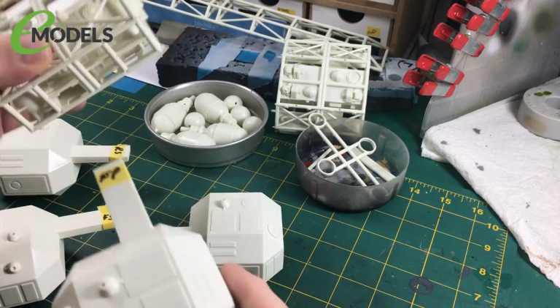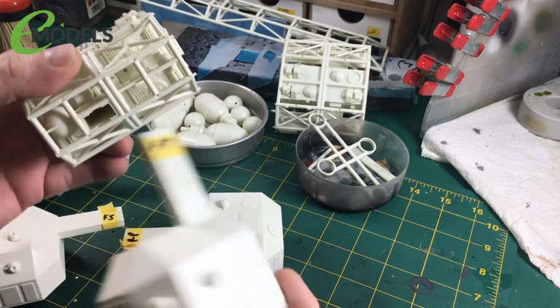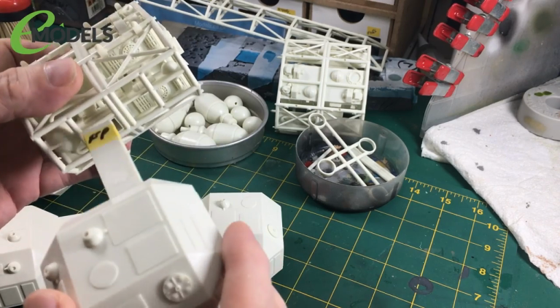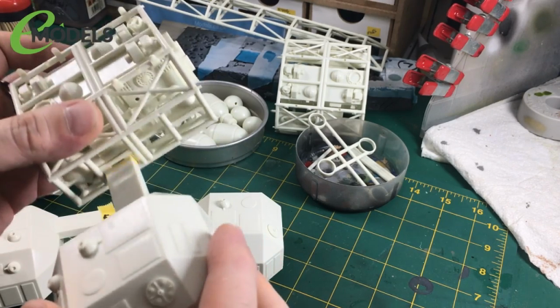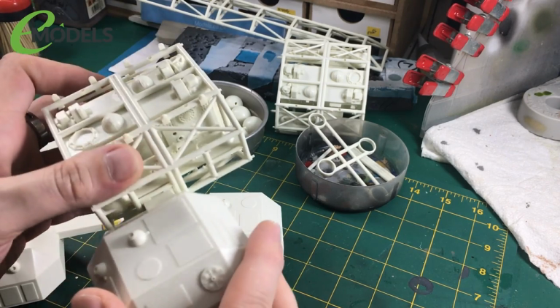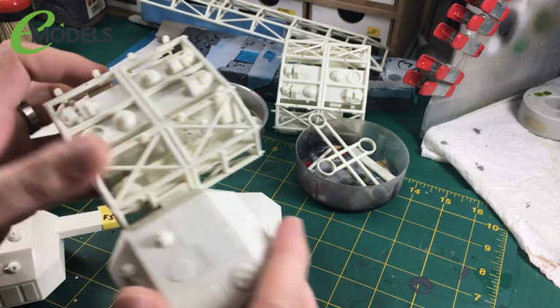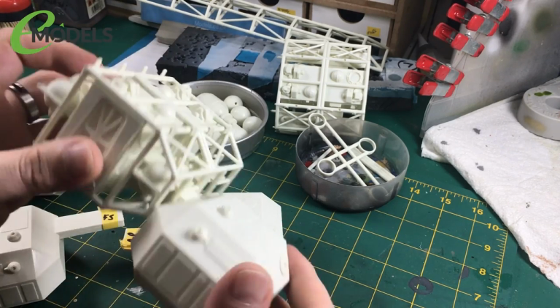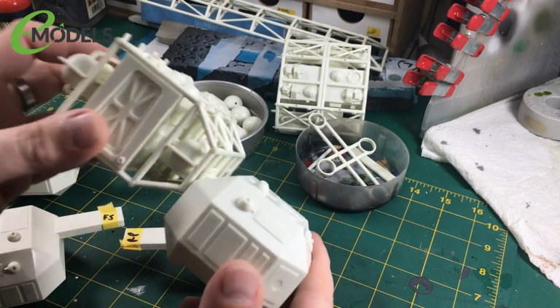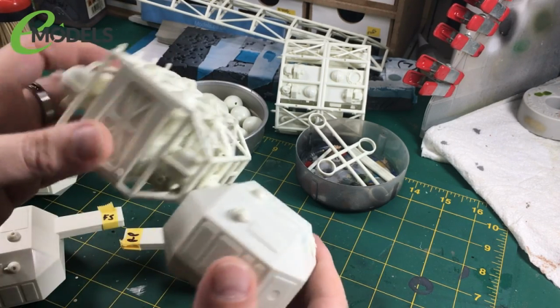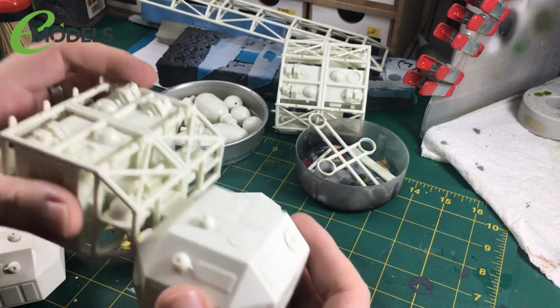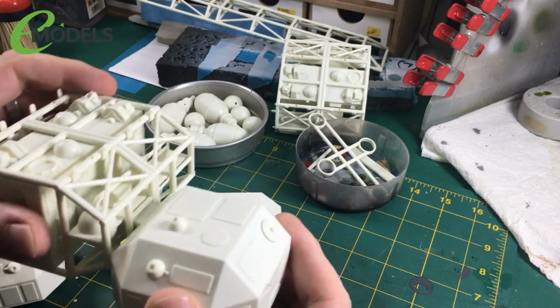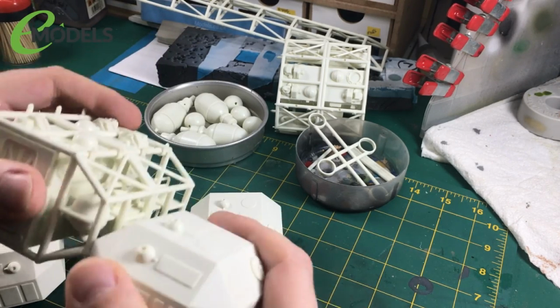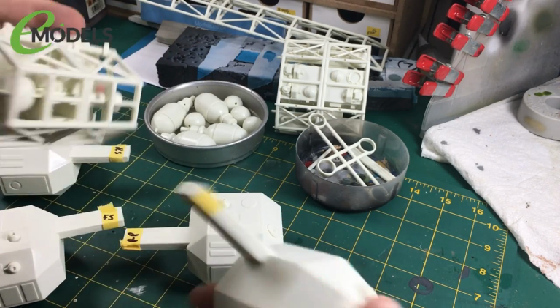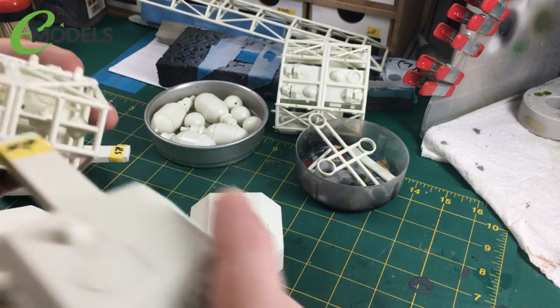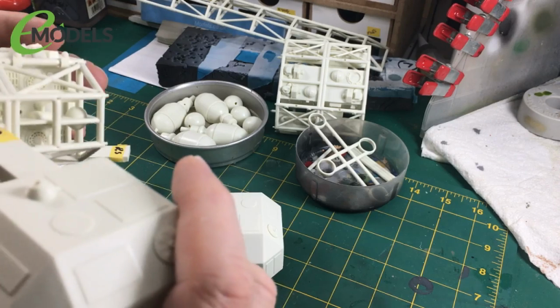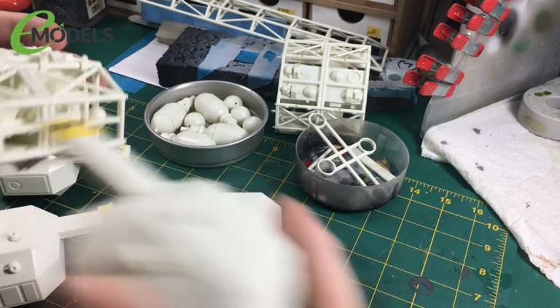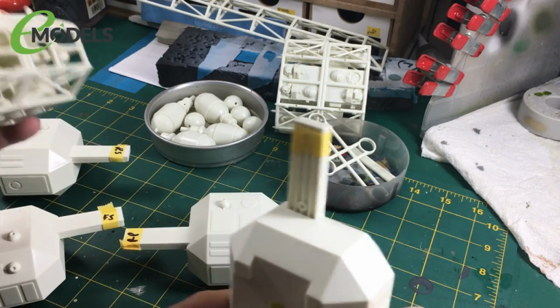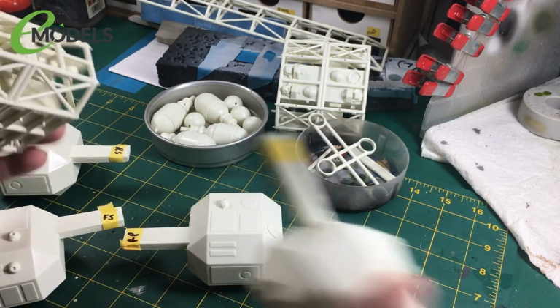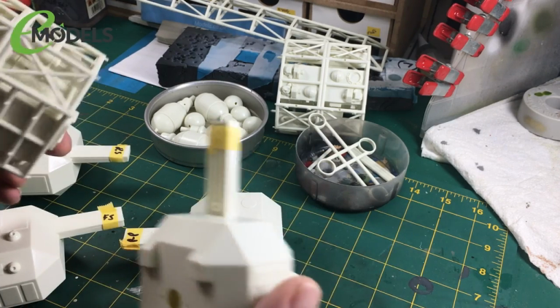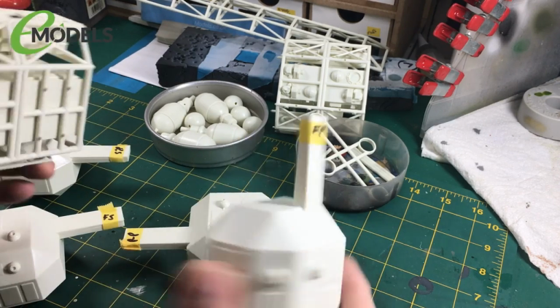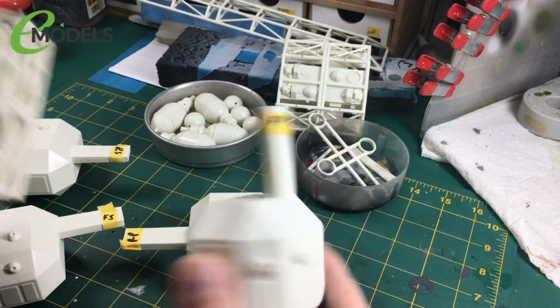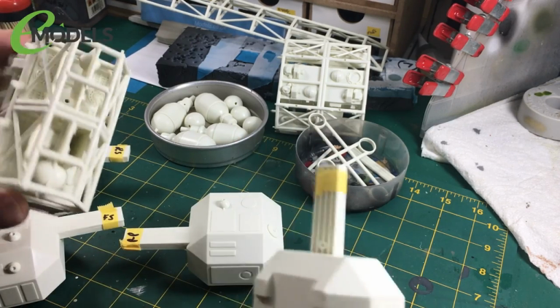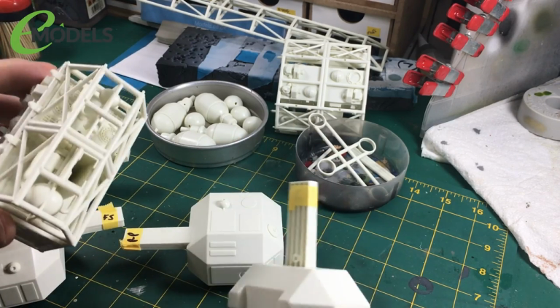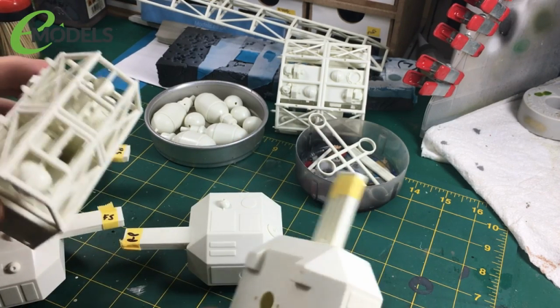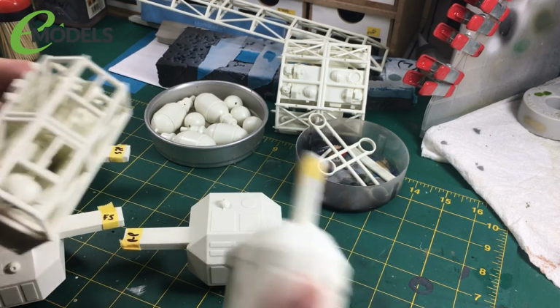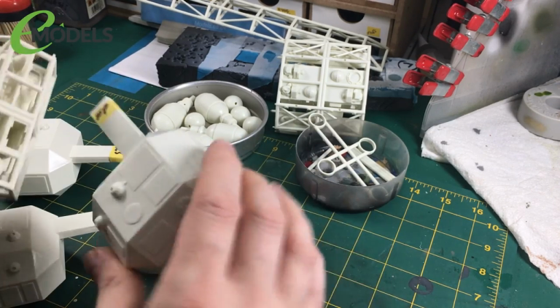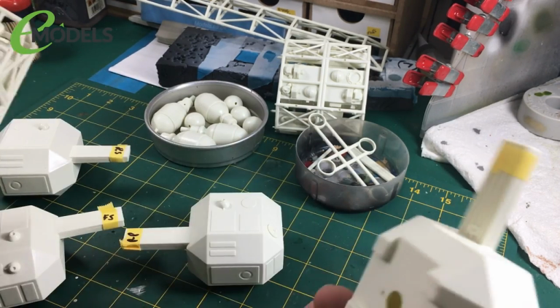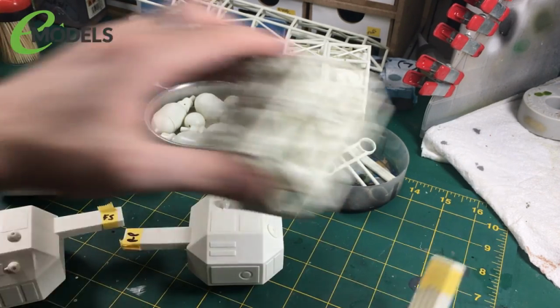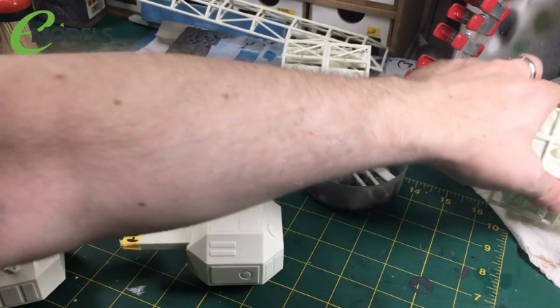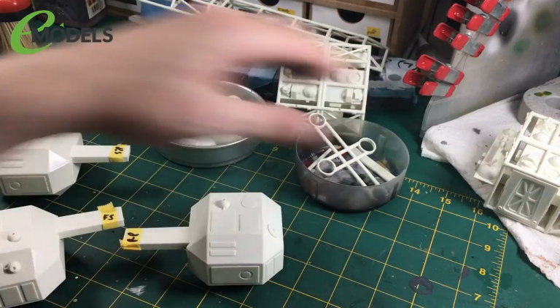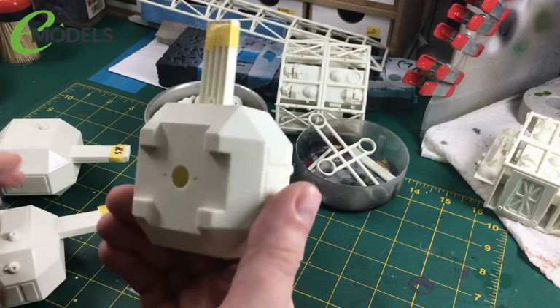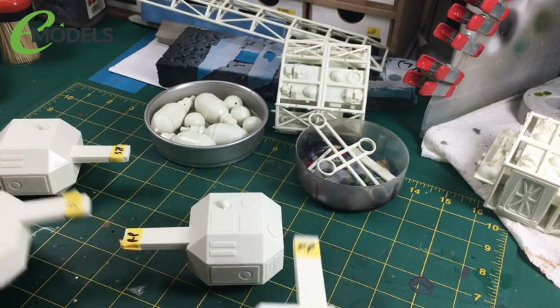When I finish this build I'm not going to glue these in, because I want to be able to transport this. So when I transport it back to eModels, I can take these out. So I've built these.